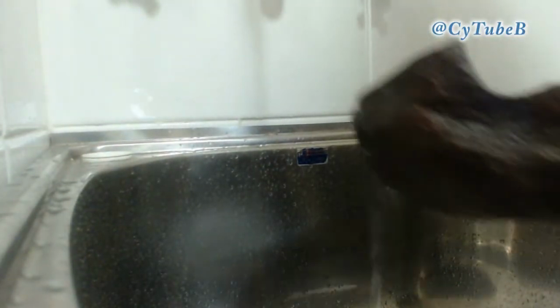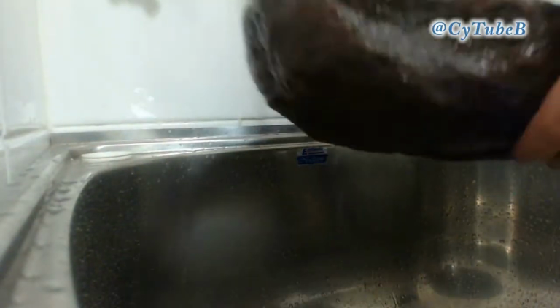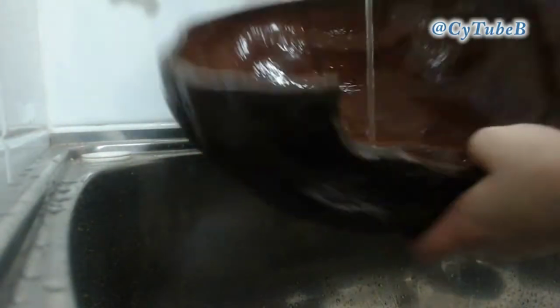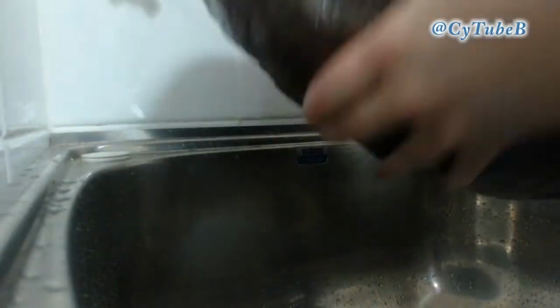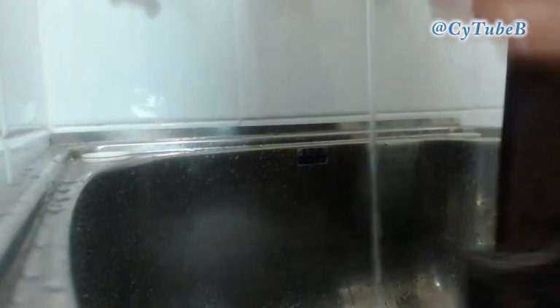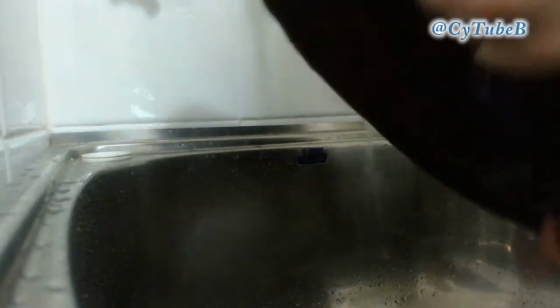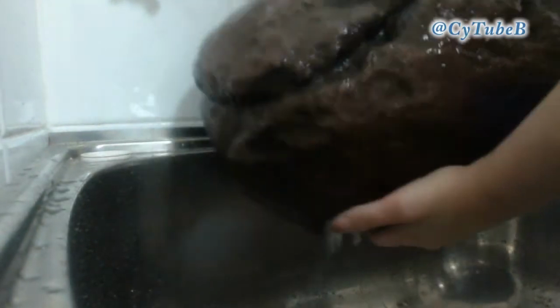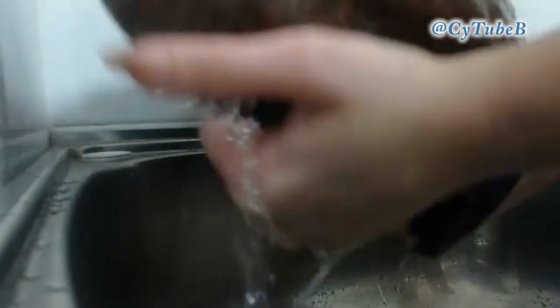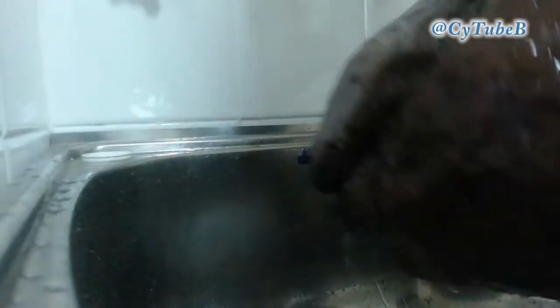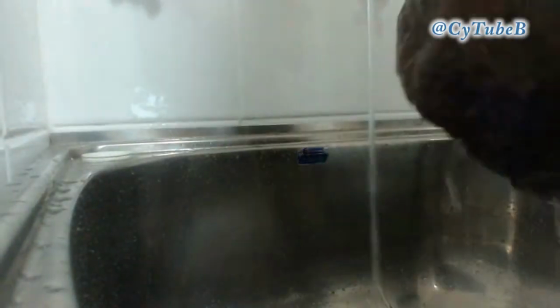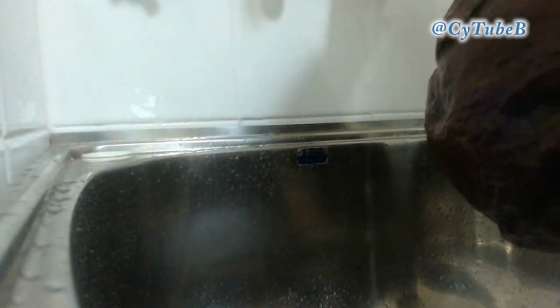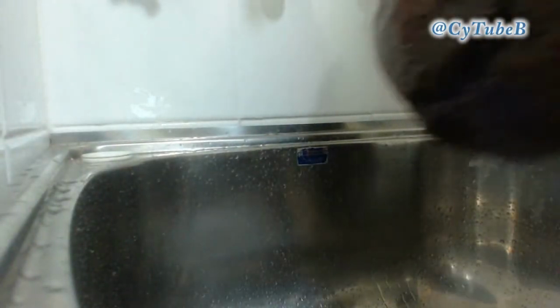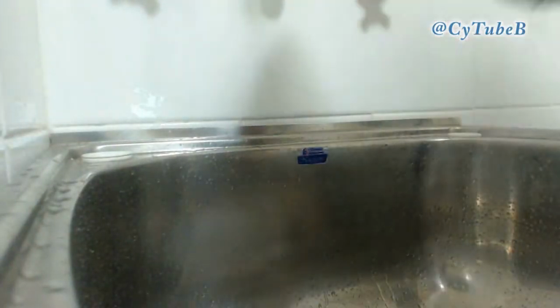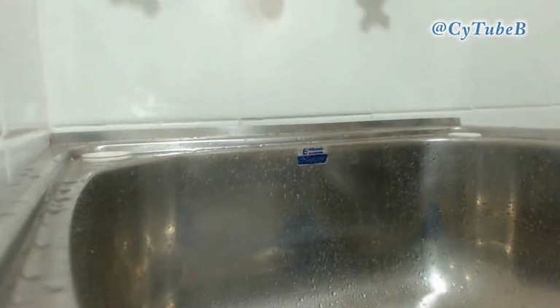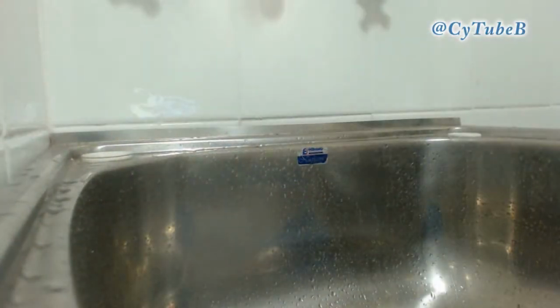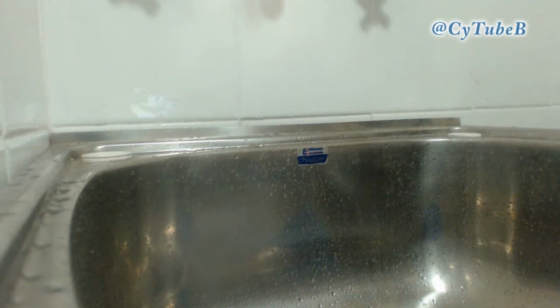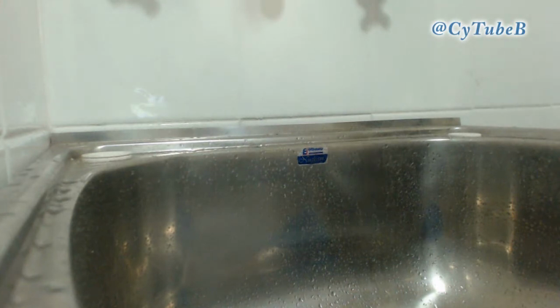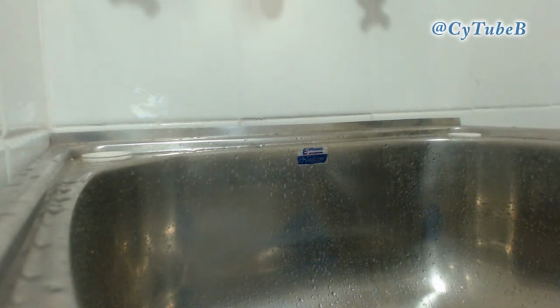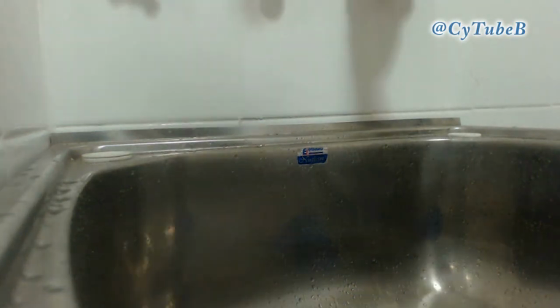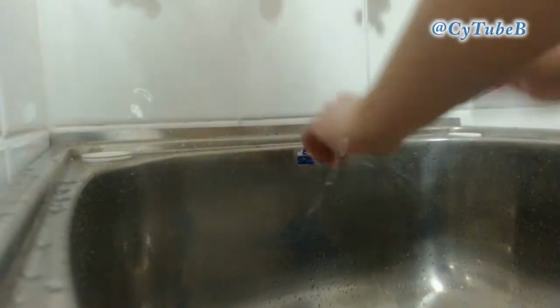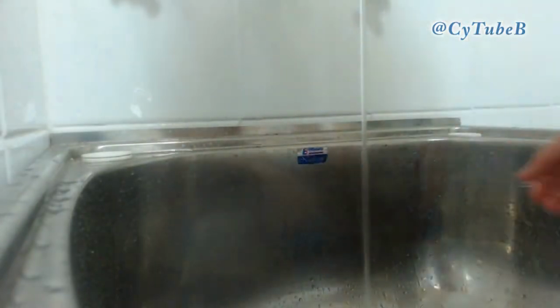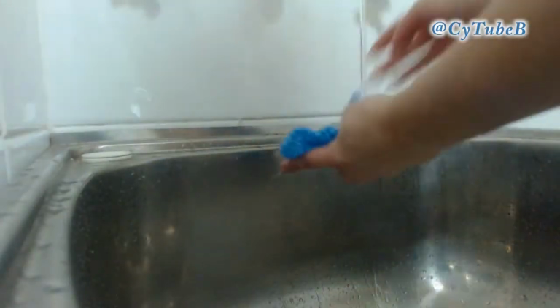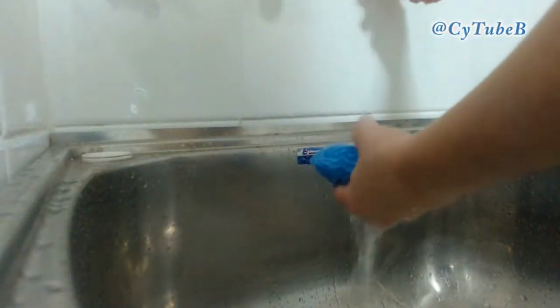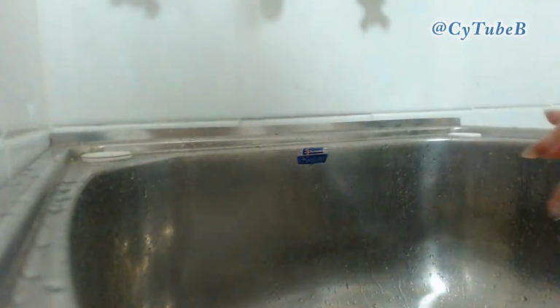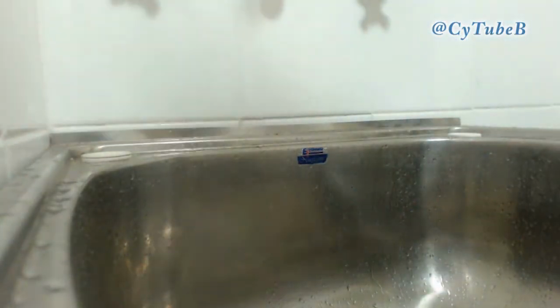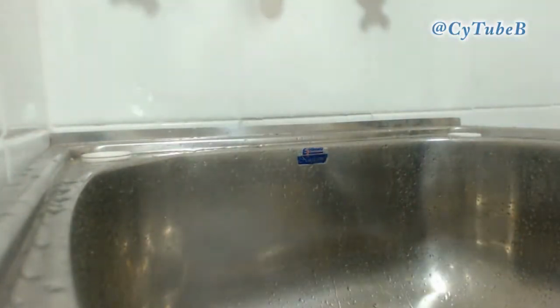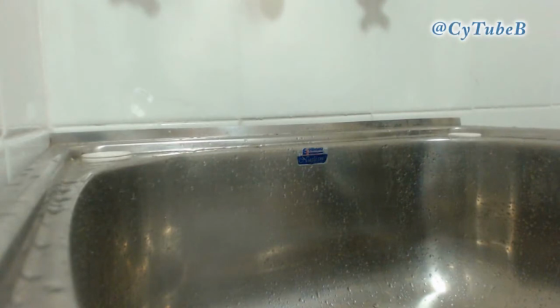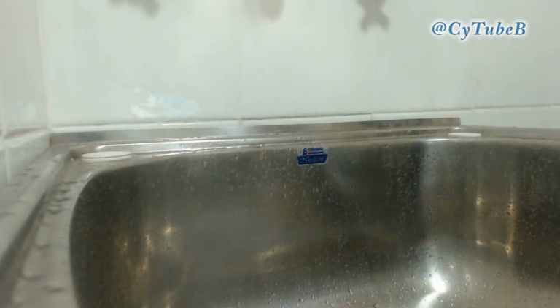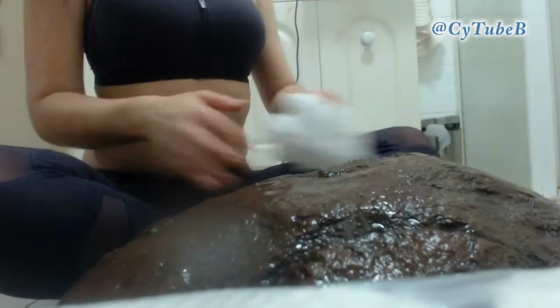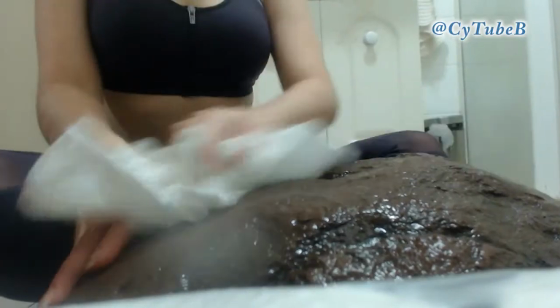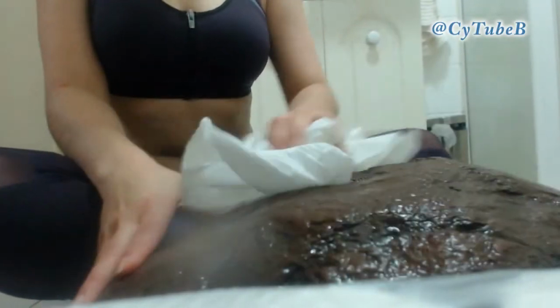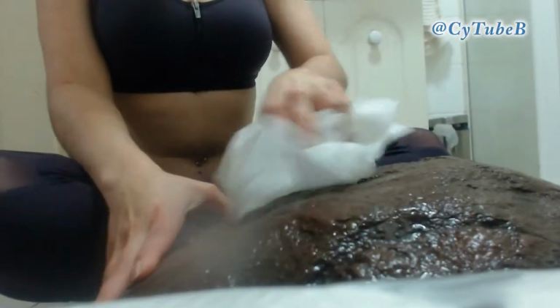I always need almost an entire roll of paper towel every time I do this, because then I go and dry down everything that was in there. Wash your hands — it's hard to have the gloves on in that part, because you're going to get water all throughout them.